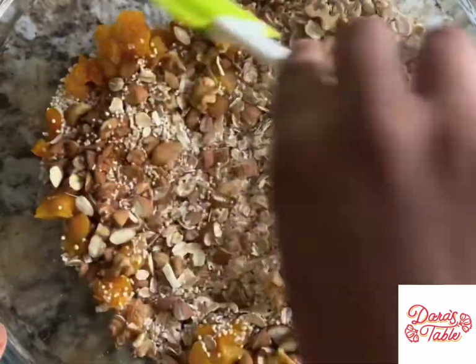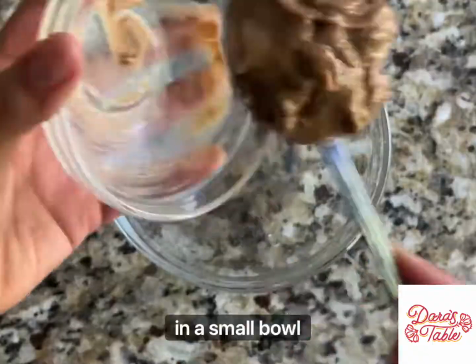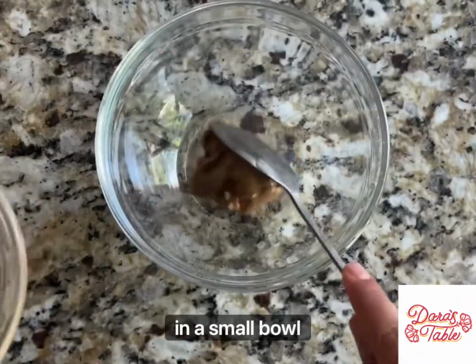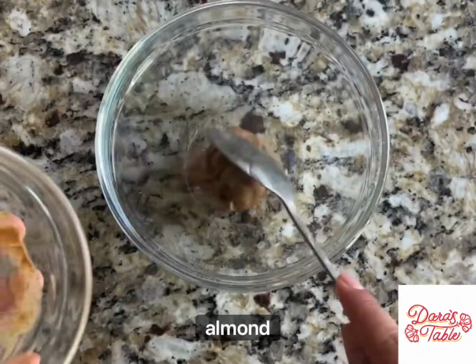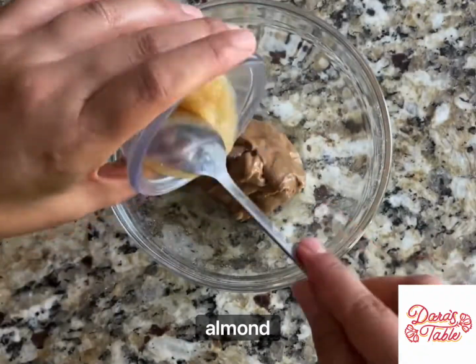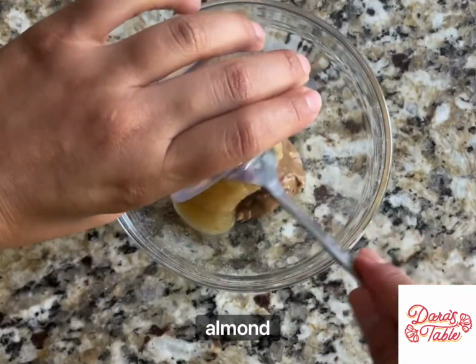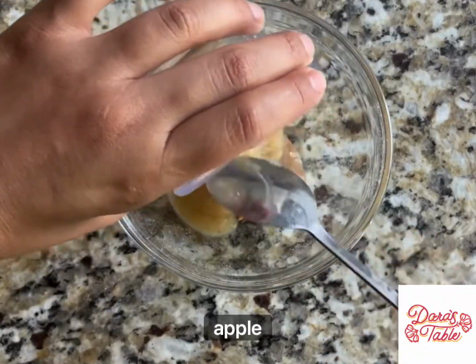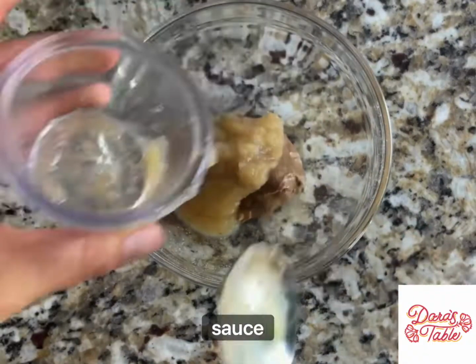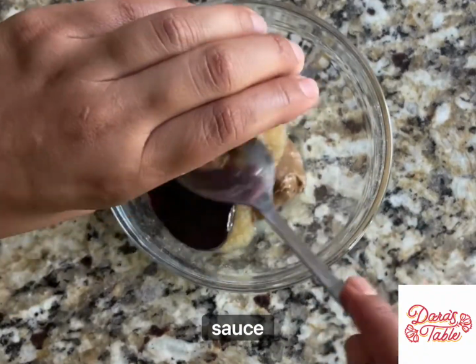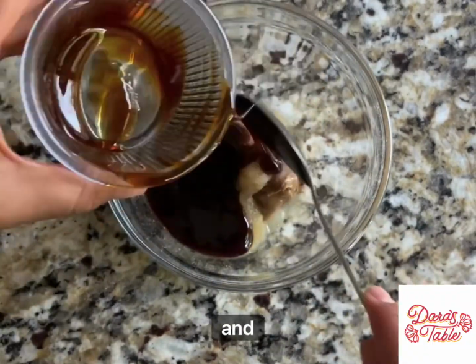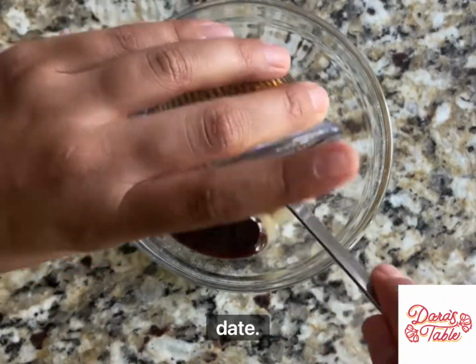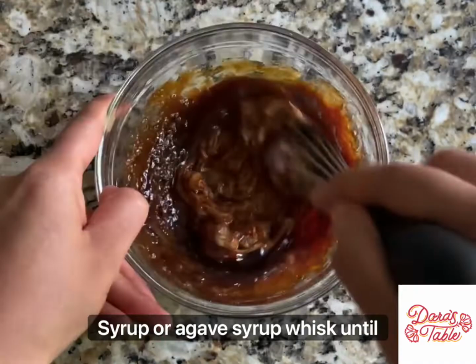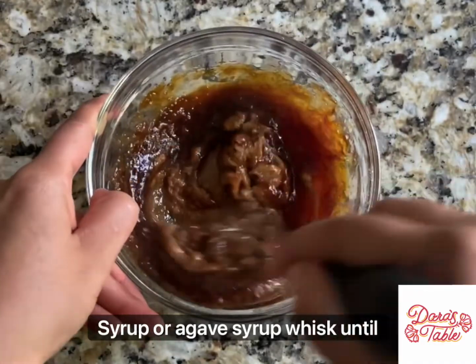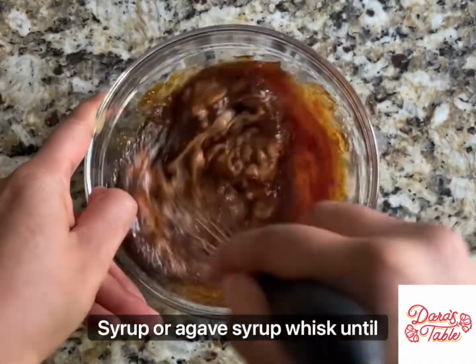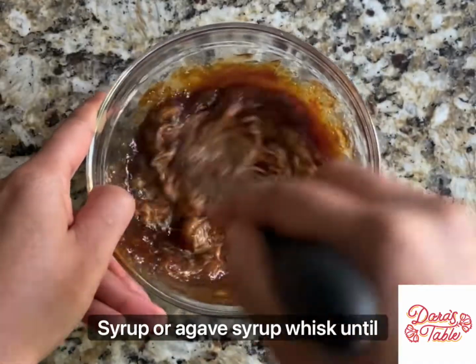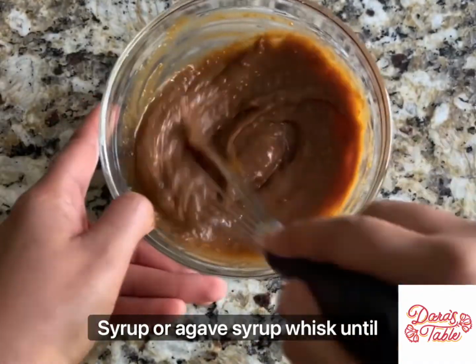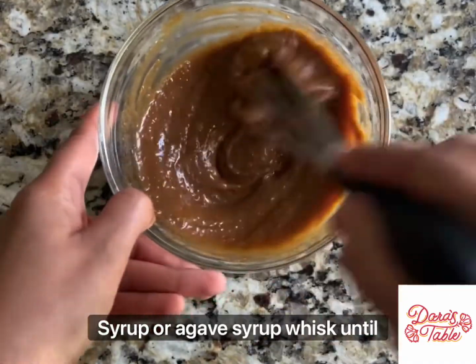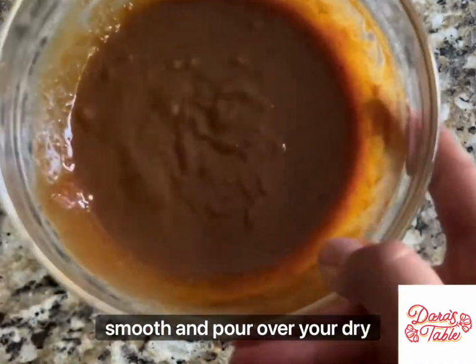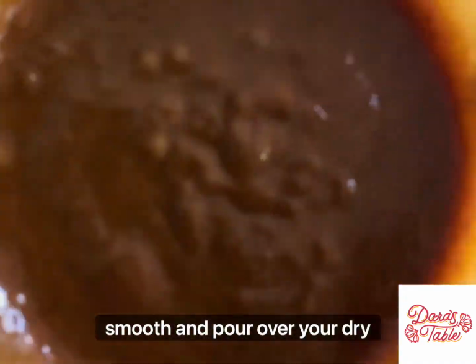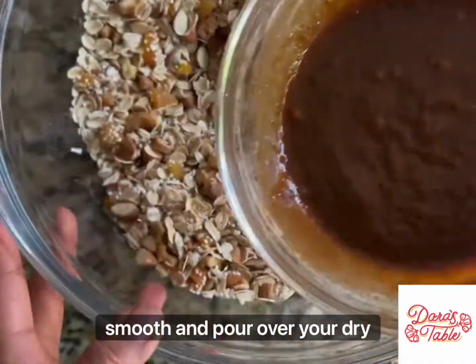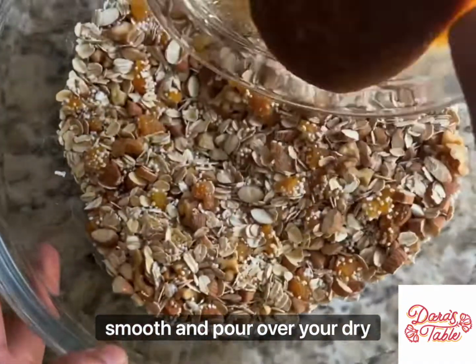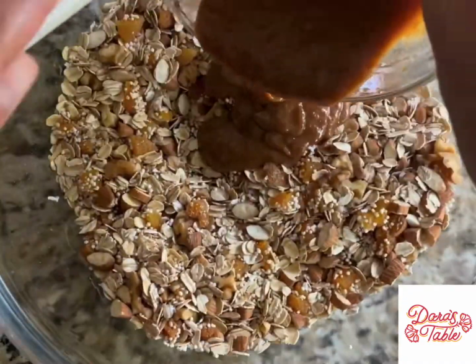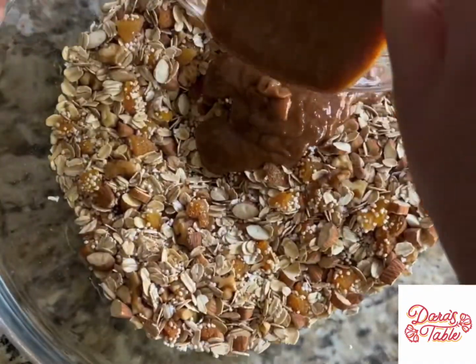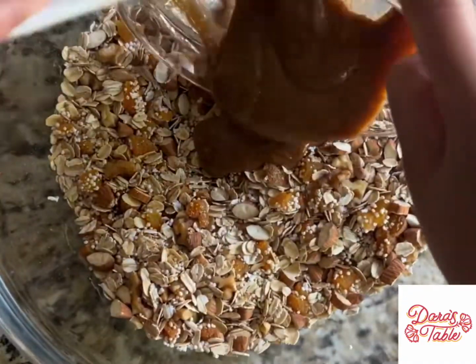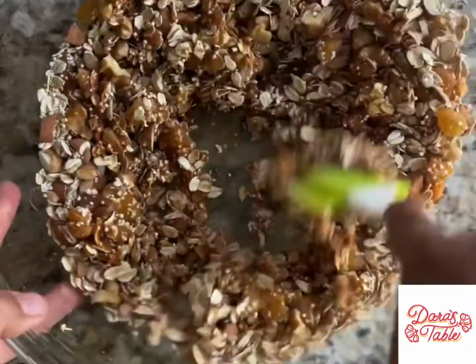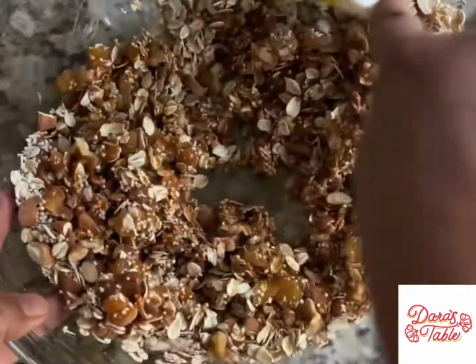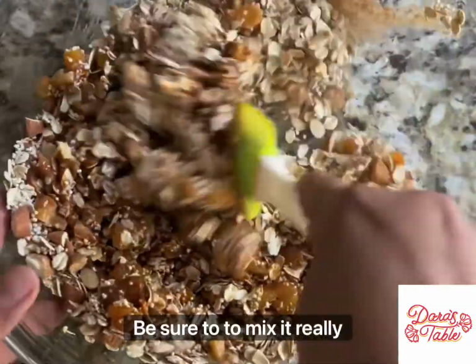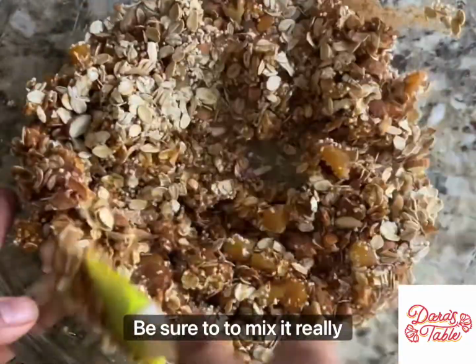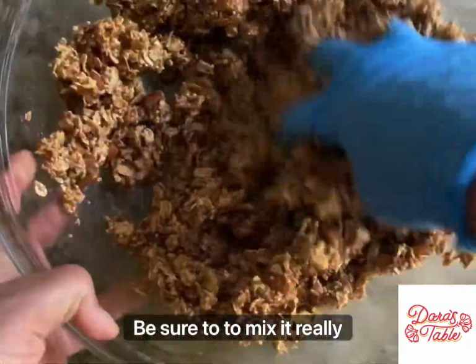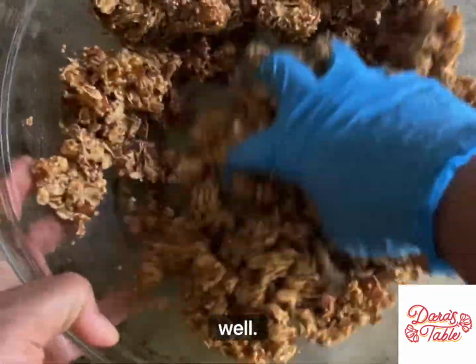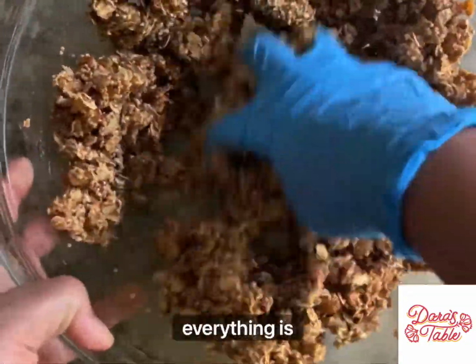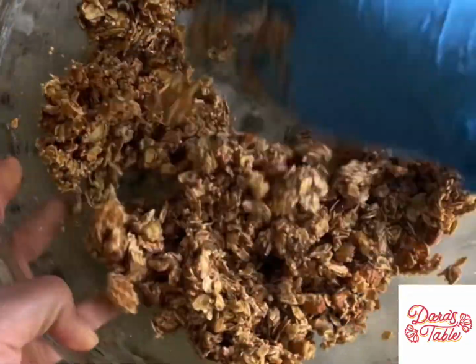In a small bowl combine almond butter, applesauce, and date syrup or agave syrup. Whisk until smooth and pour over your dry ingredients. Be sure to mix it really well so everything is coated.